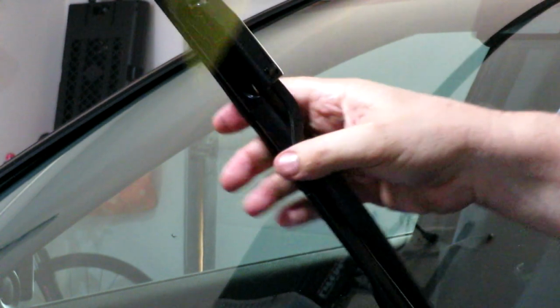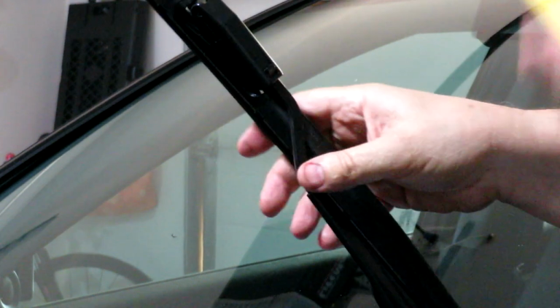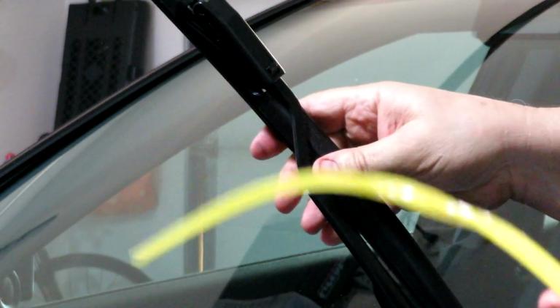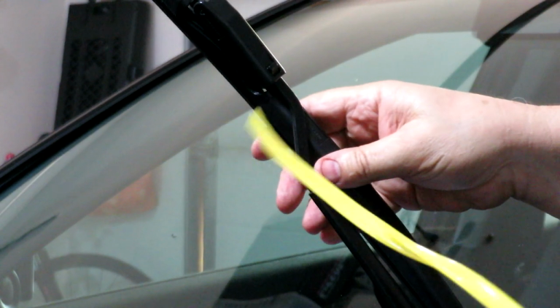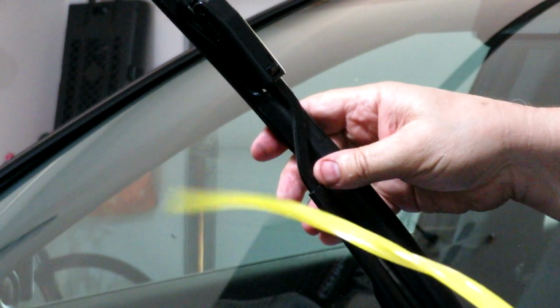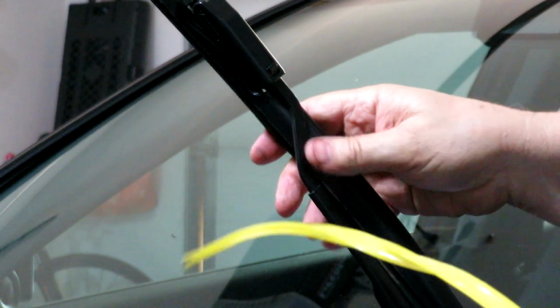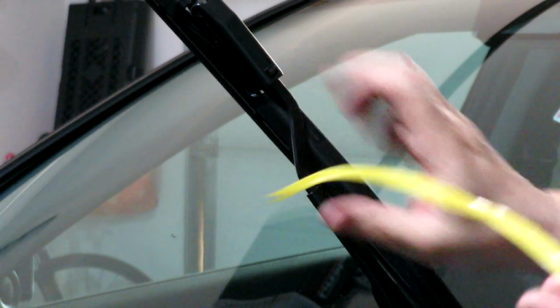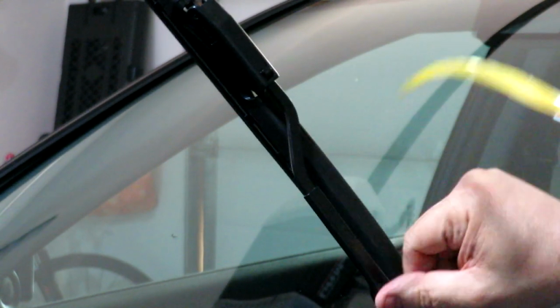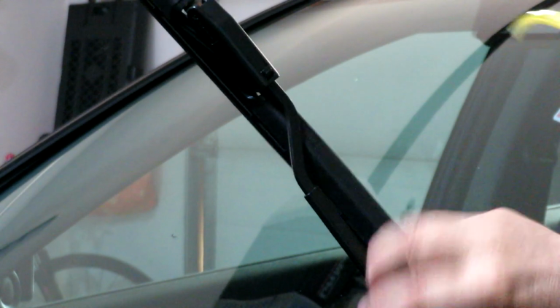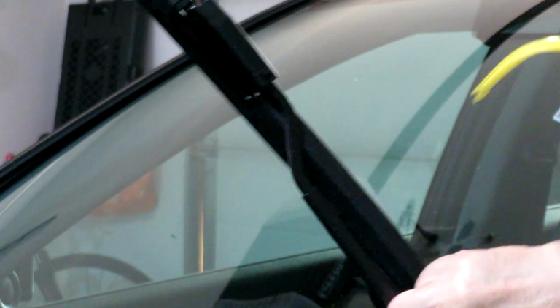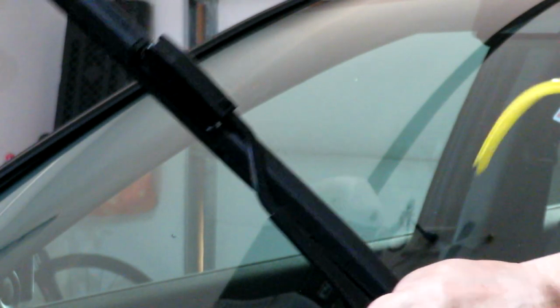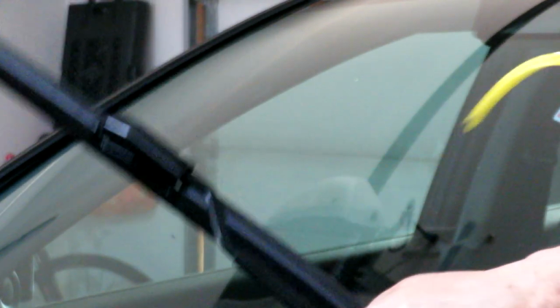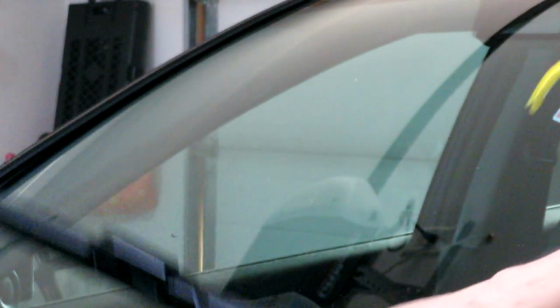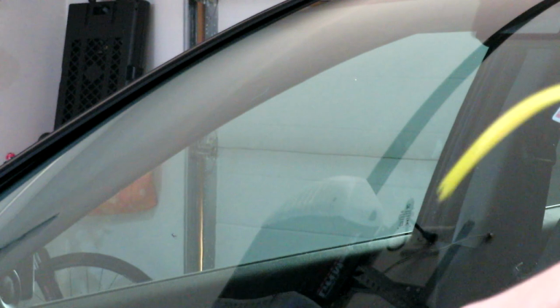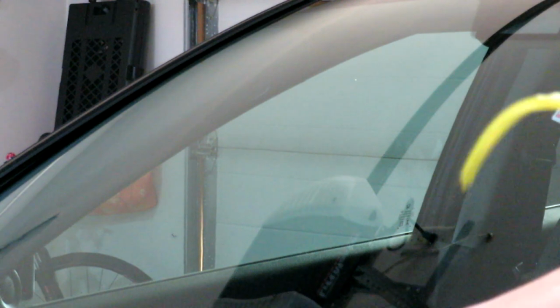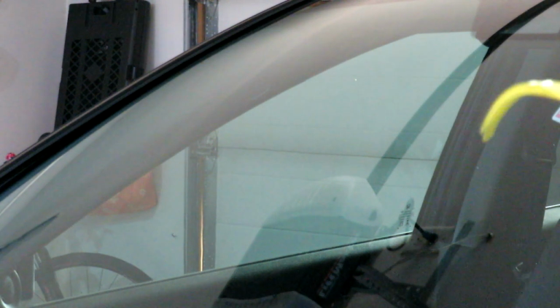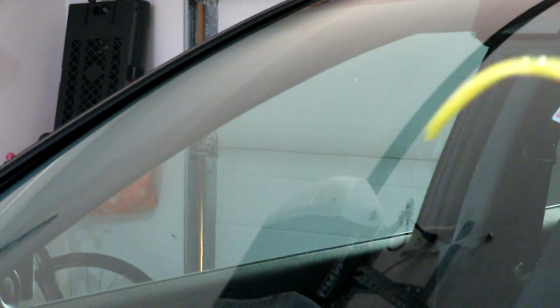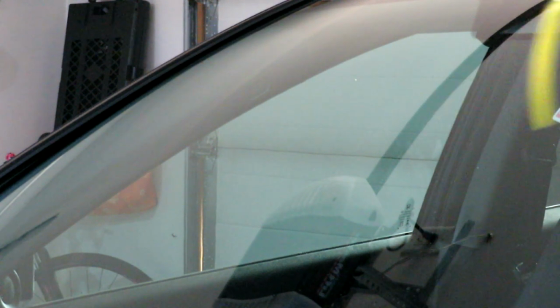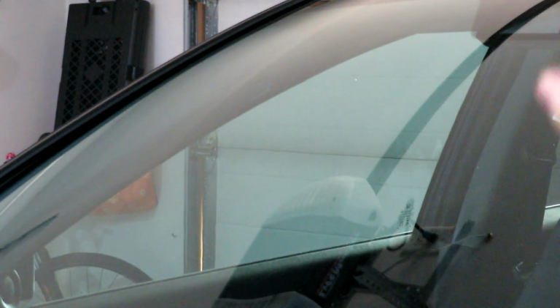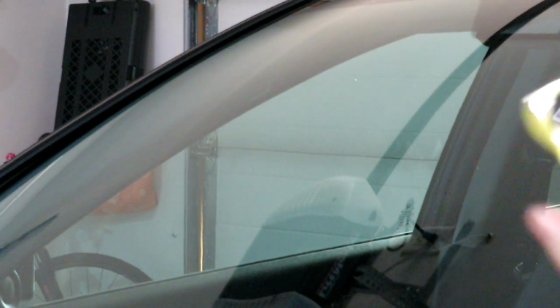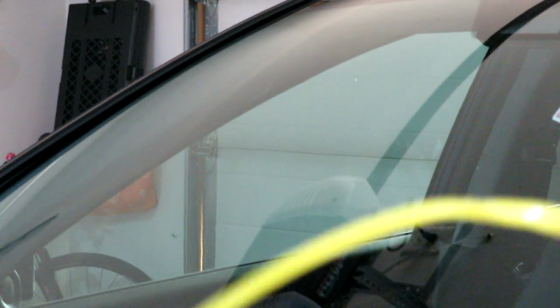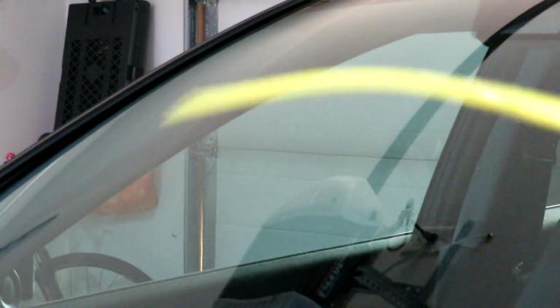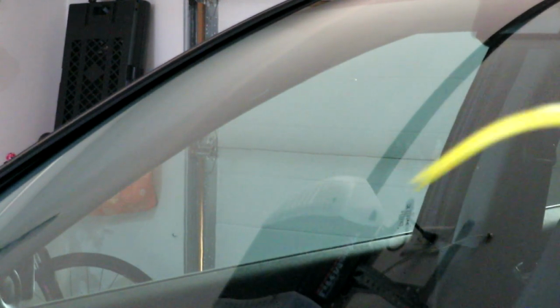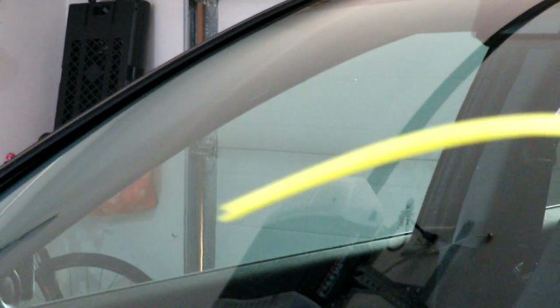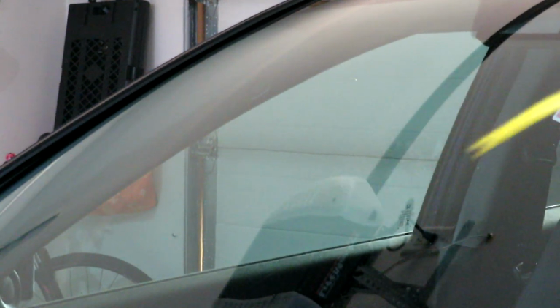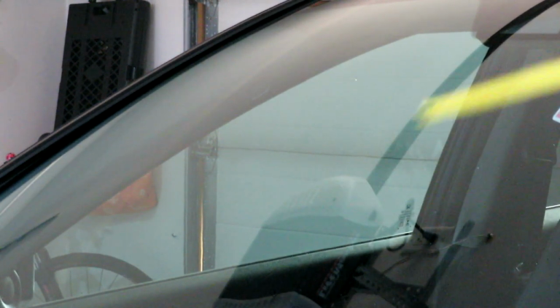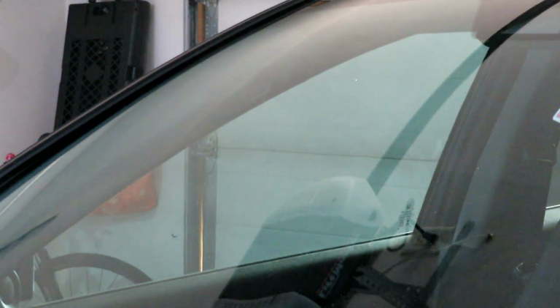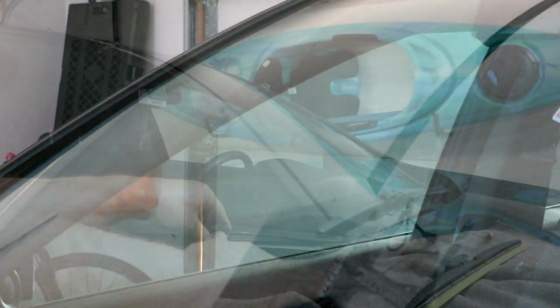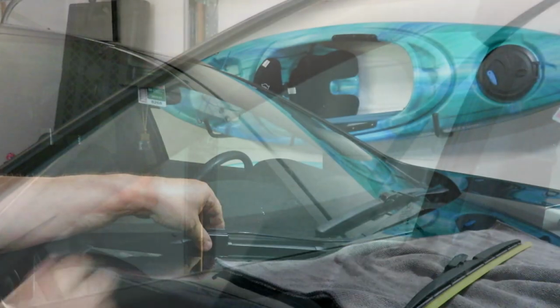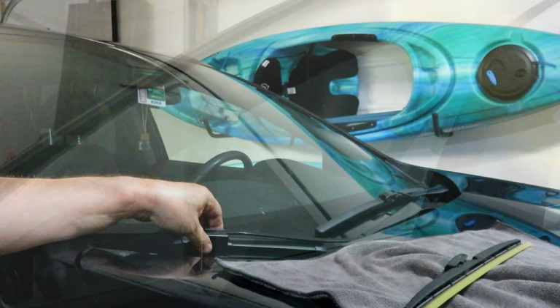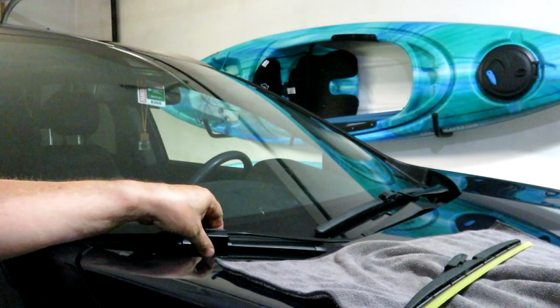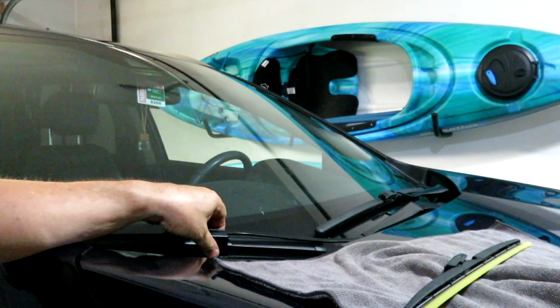Clamp down on your holder and don't forget to take the yellow protective strip off. That was easy peasy — that's the driver side done.